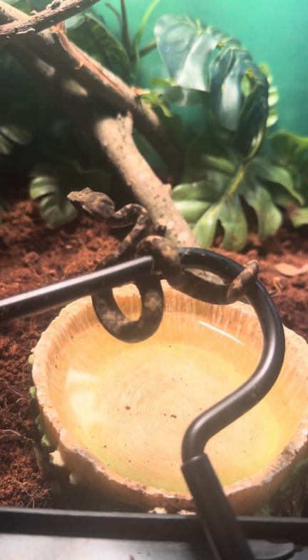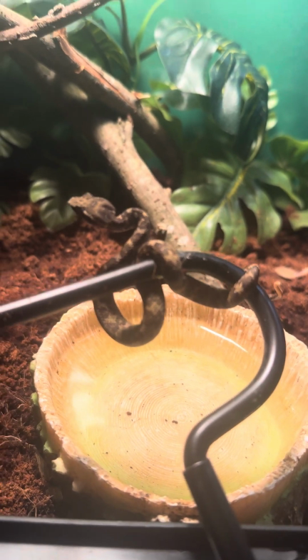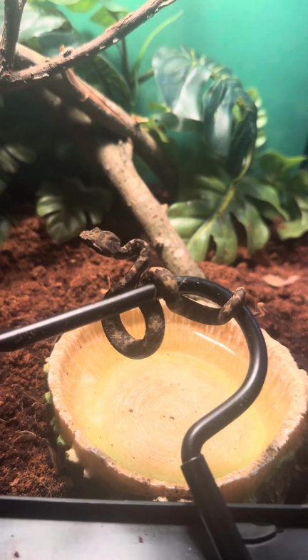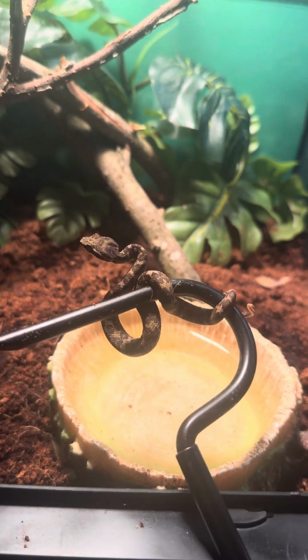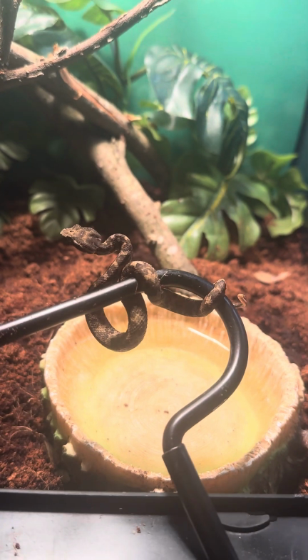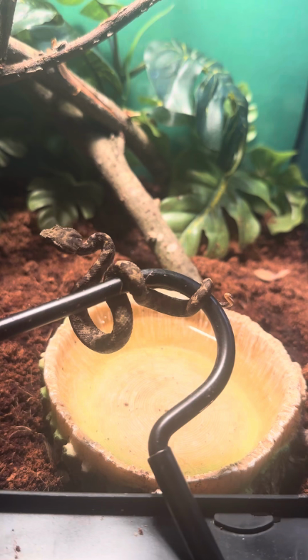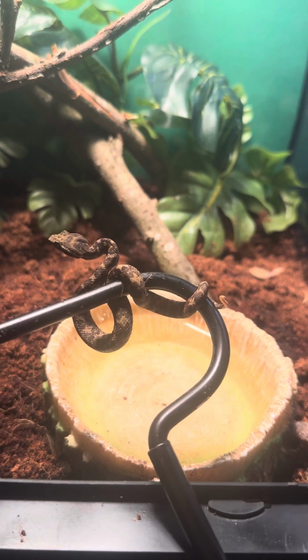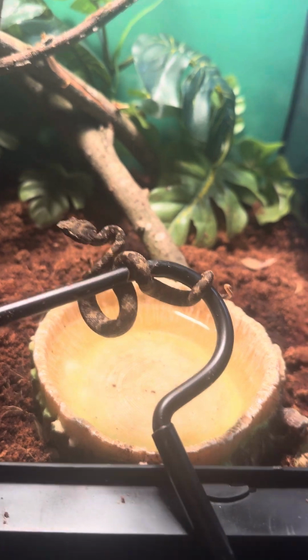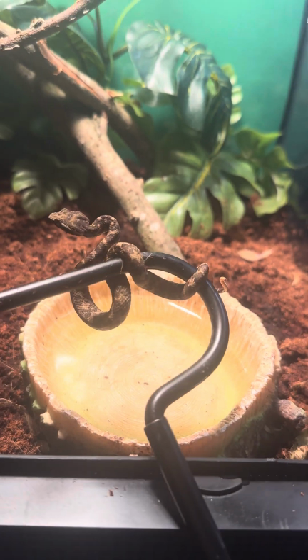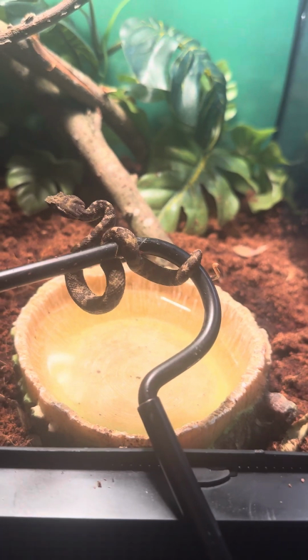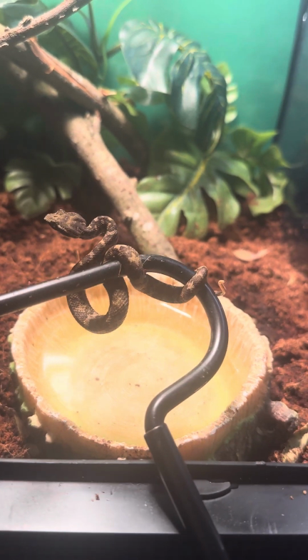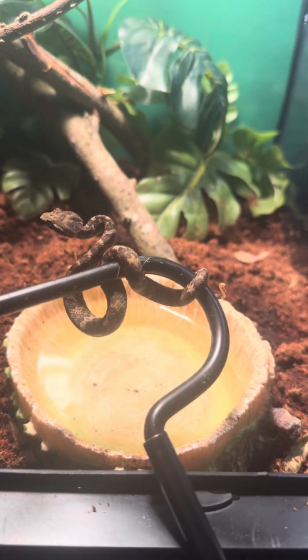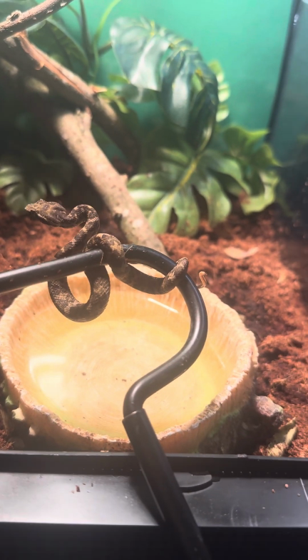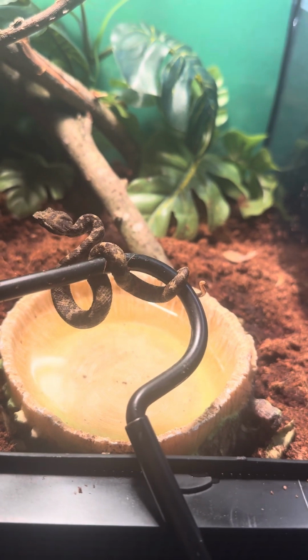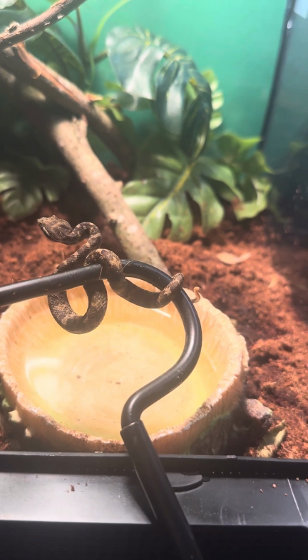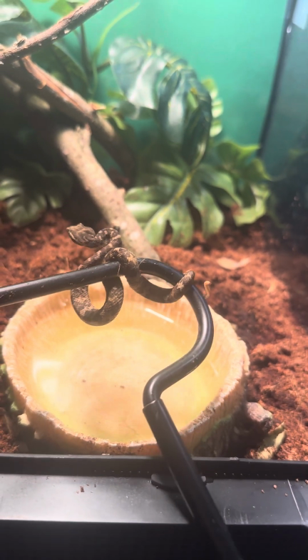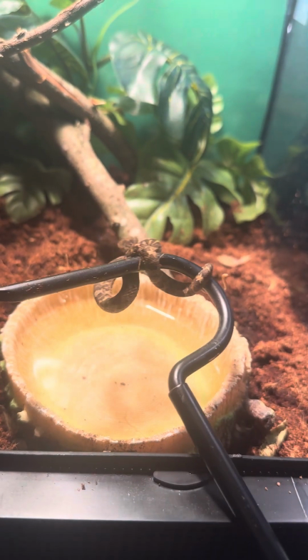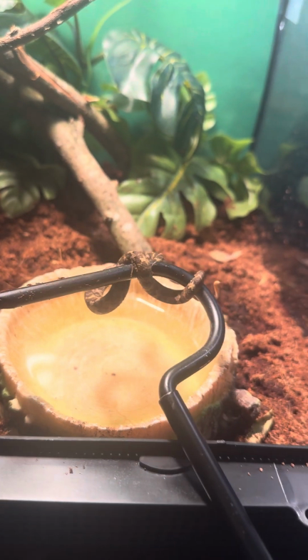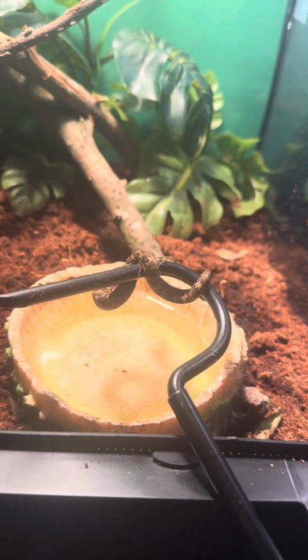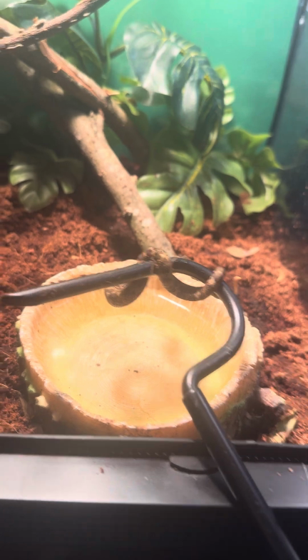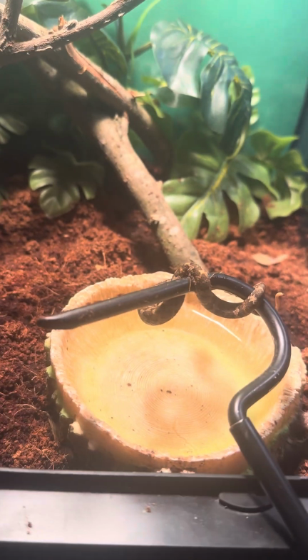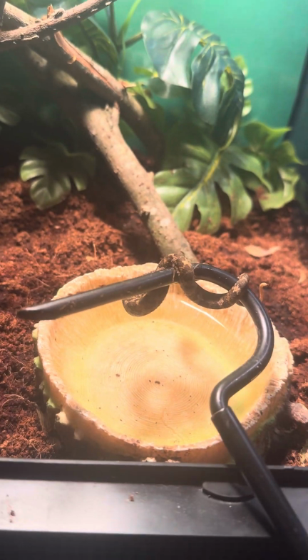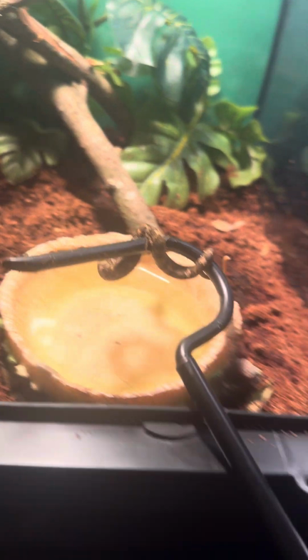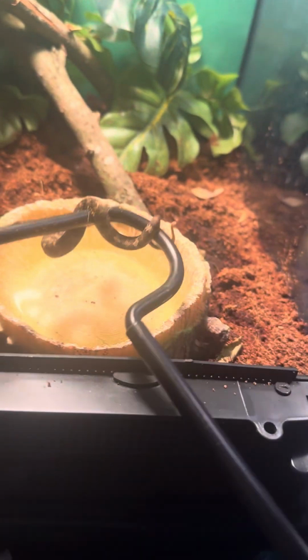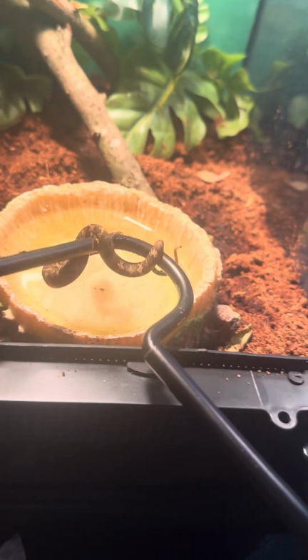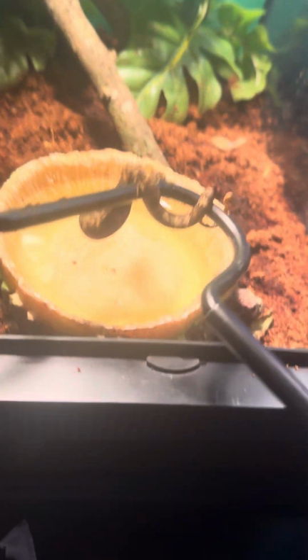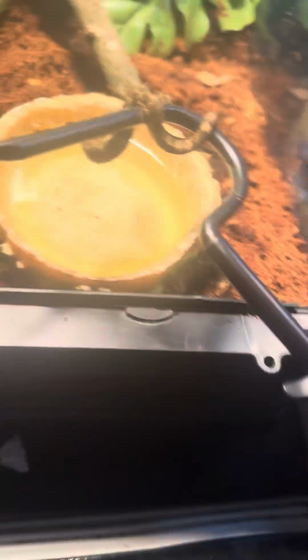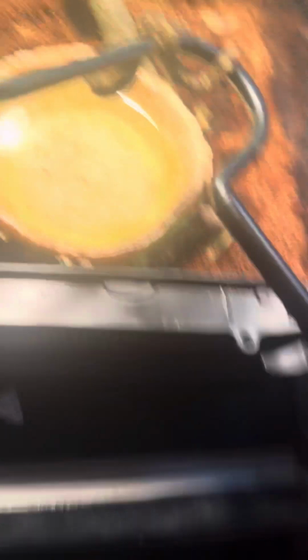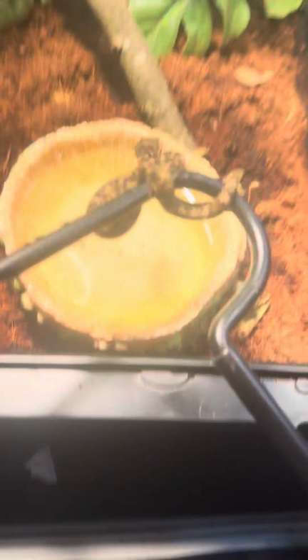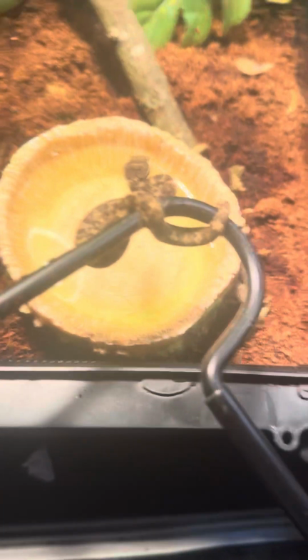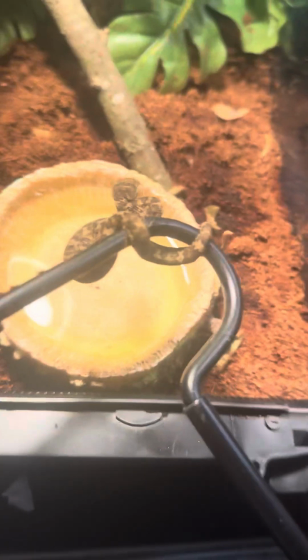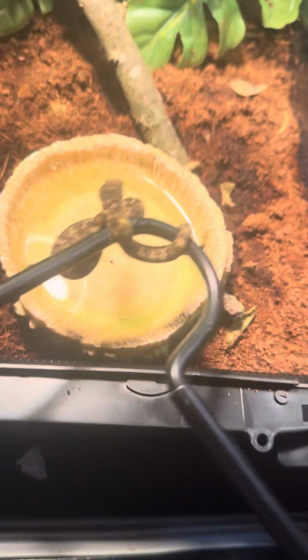I just check on him every other day because they're babies. They haven't eaten yet since I've gotten them, about a week ago. I'm gonna put this one in the water and actually see if it'll drink like the female did. Let's see if I can show you guys.